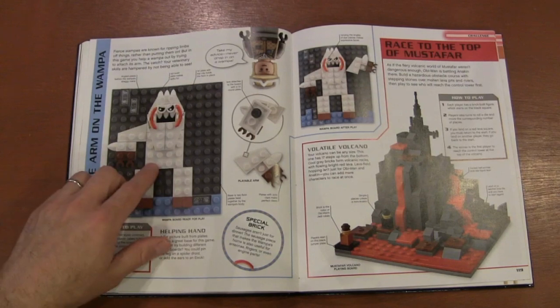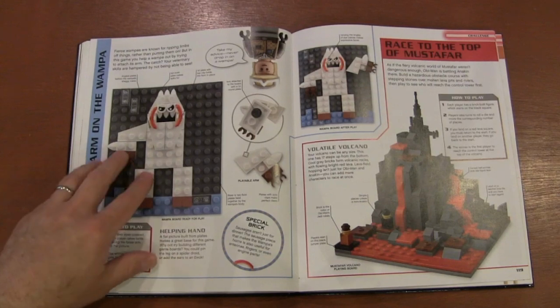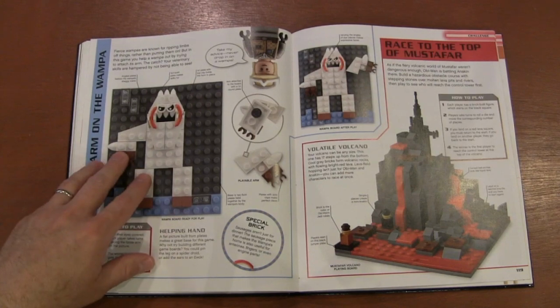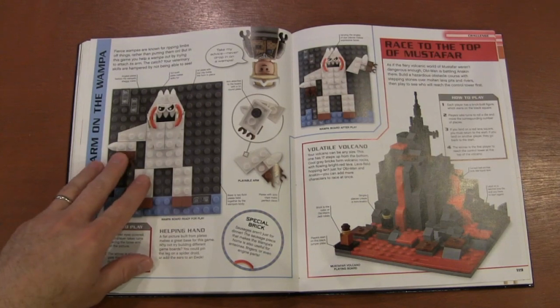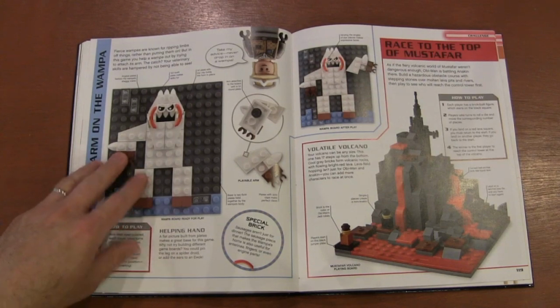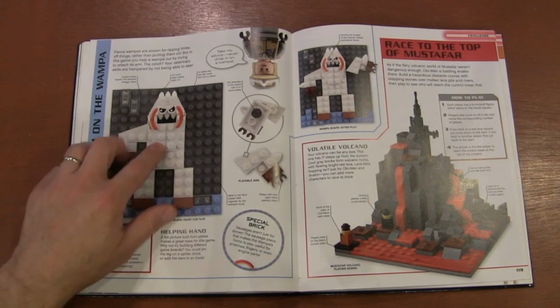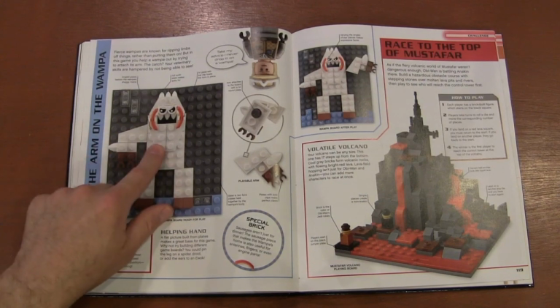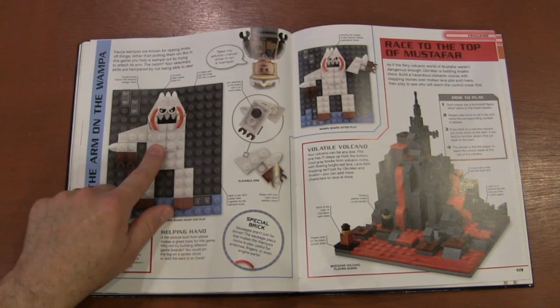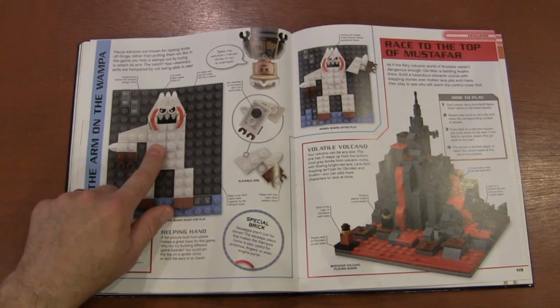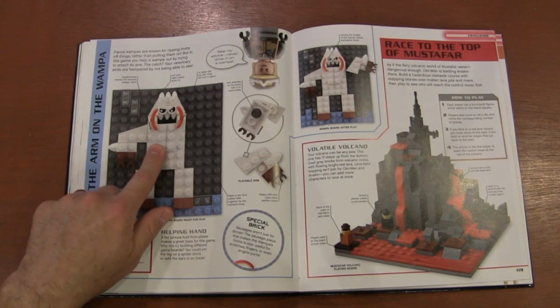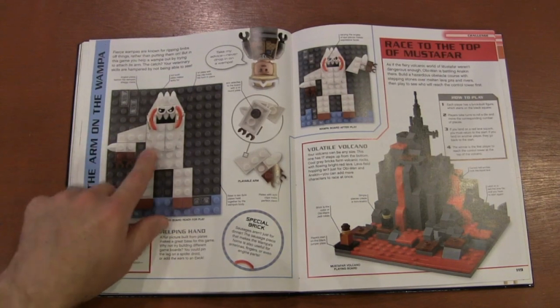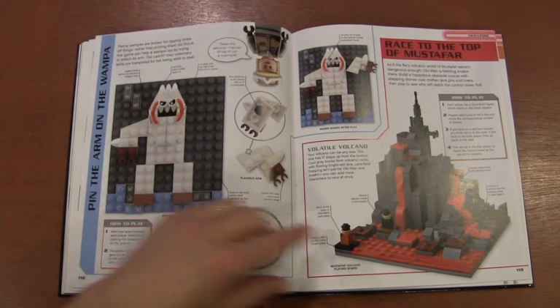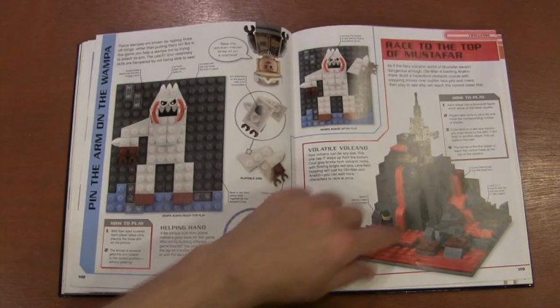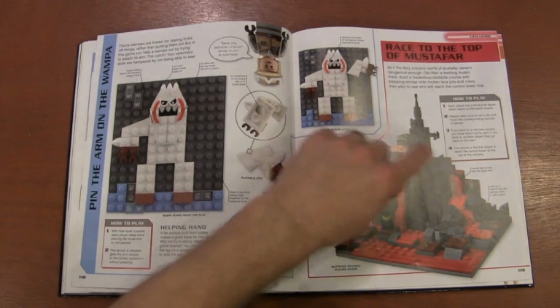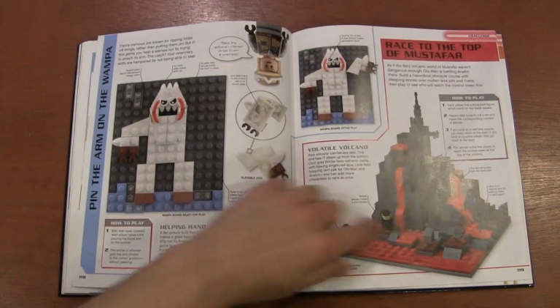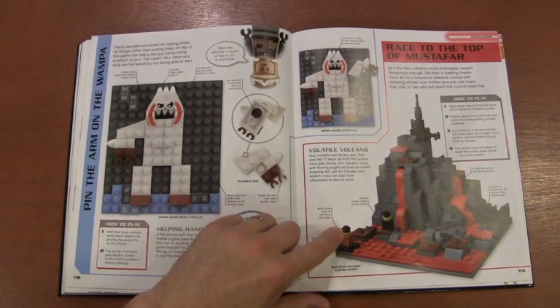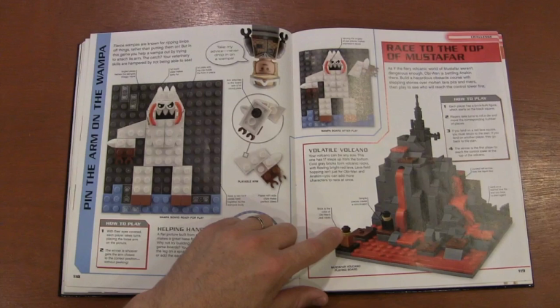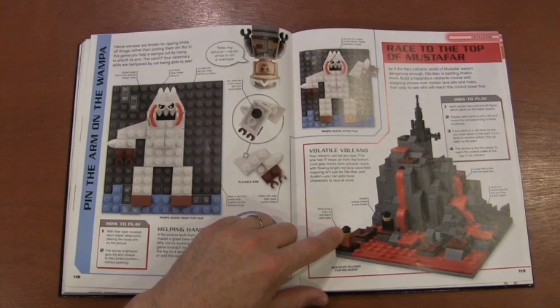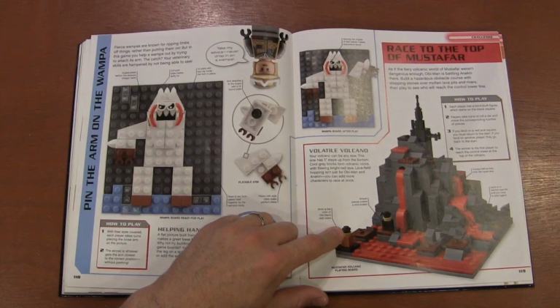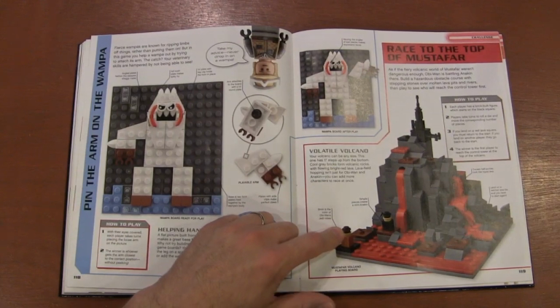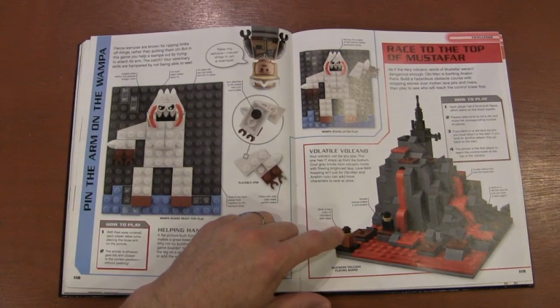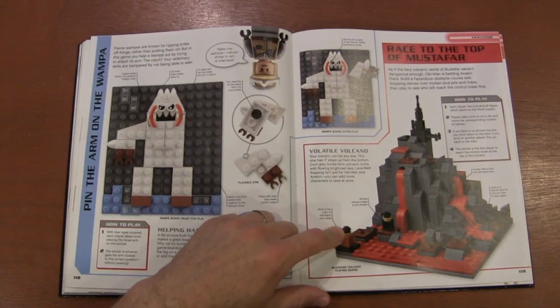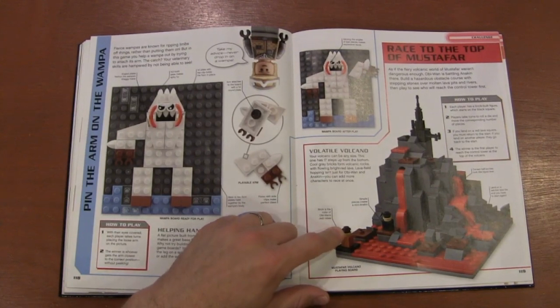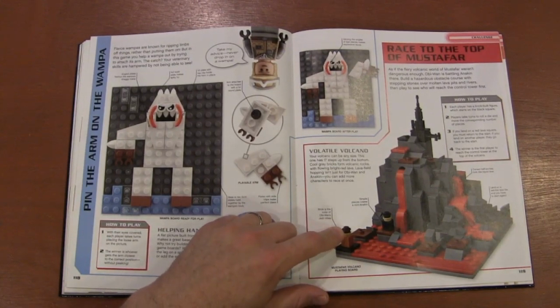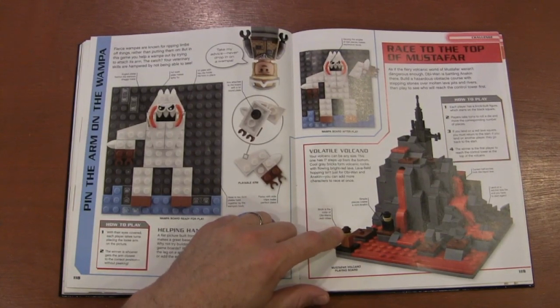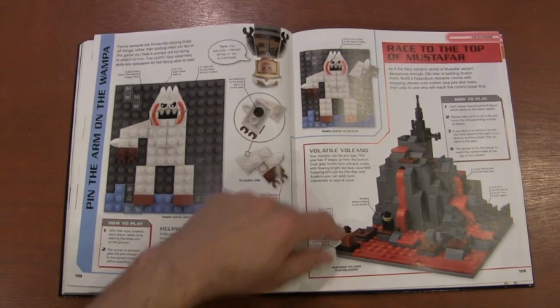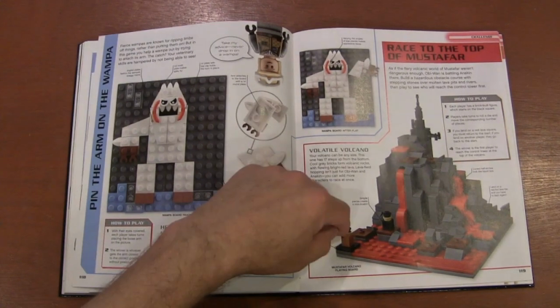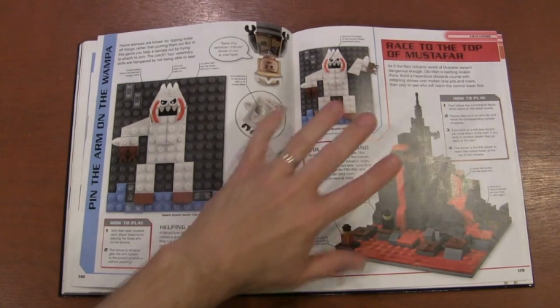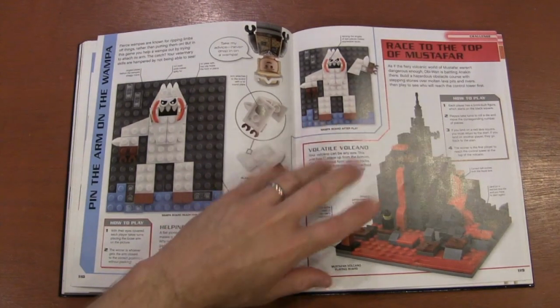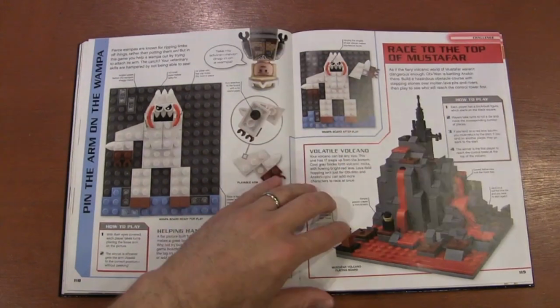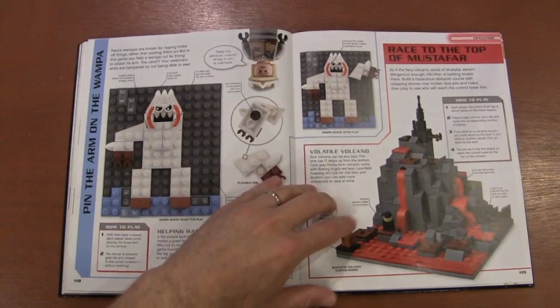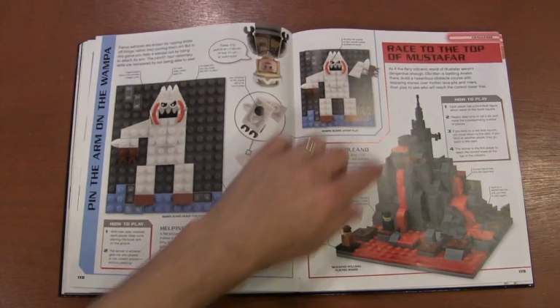This is more games — instead of pin the tail on the donkey, we've got pin the arm on the Wampa. You've got the race to the top of Mustafar — I can never pronounce it — but we've seen this build before.